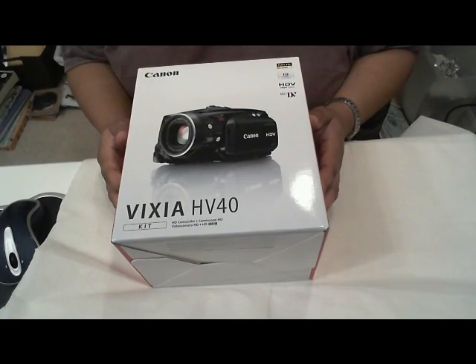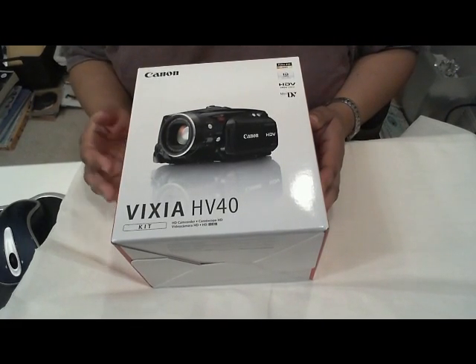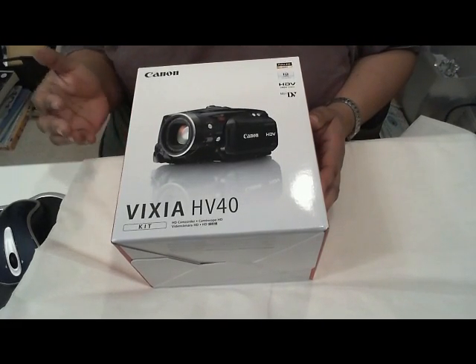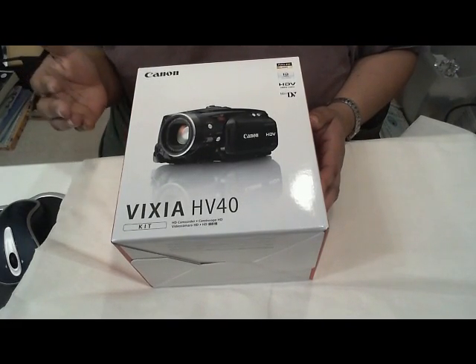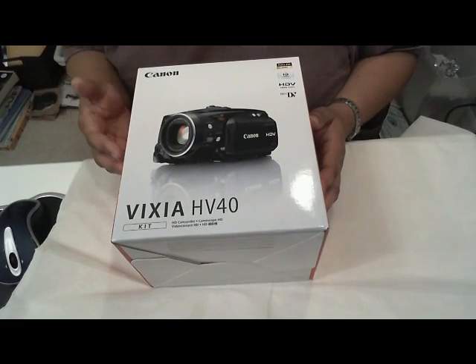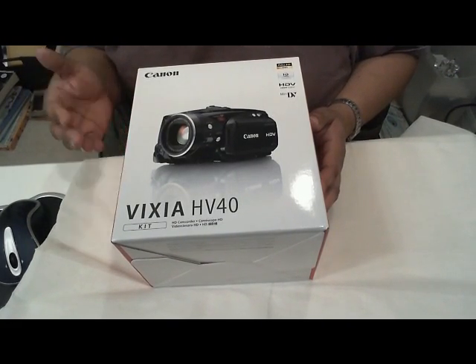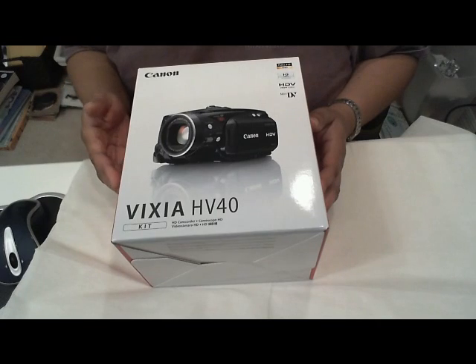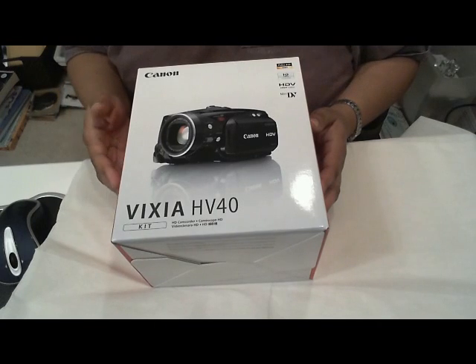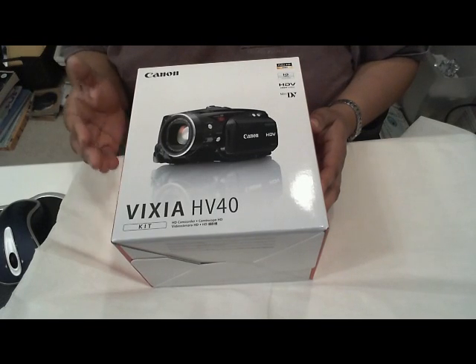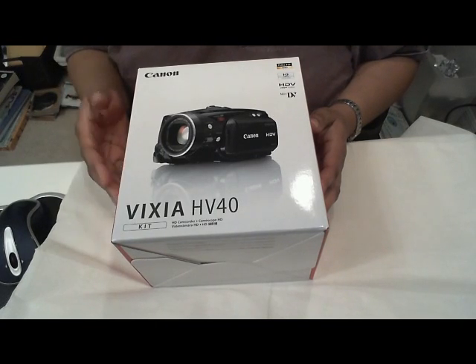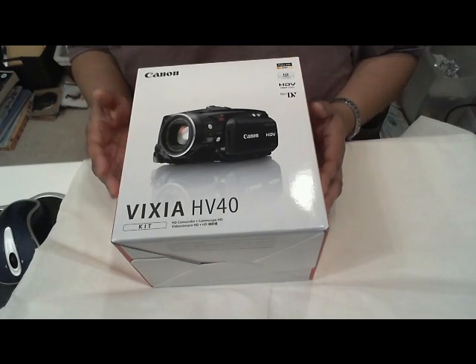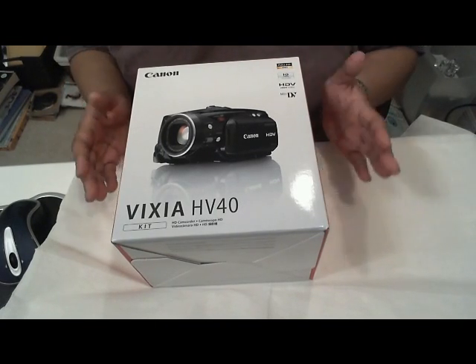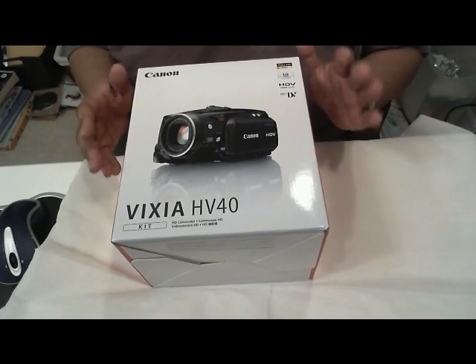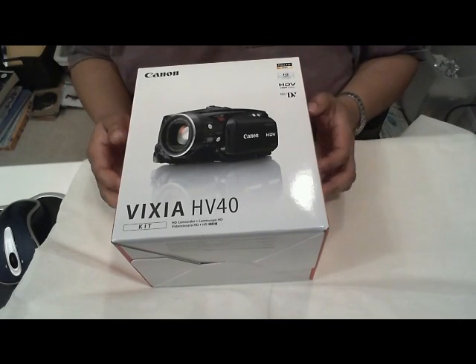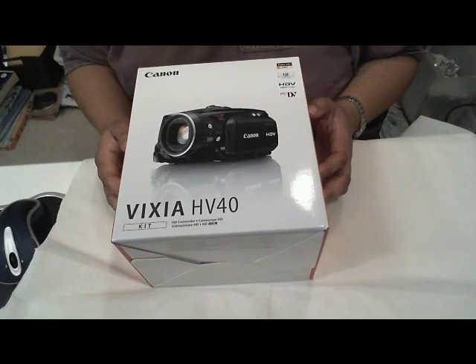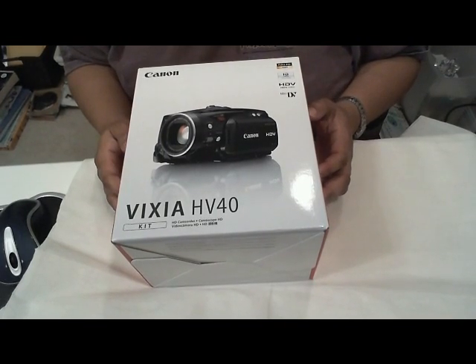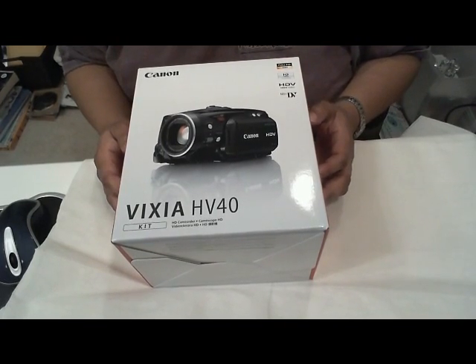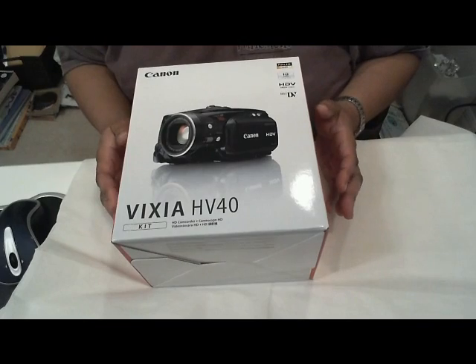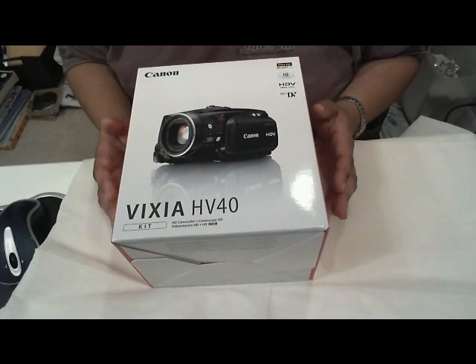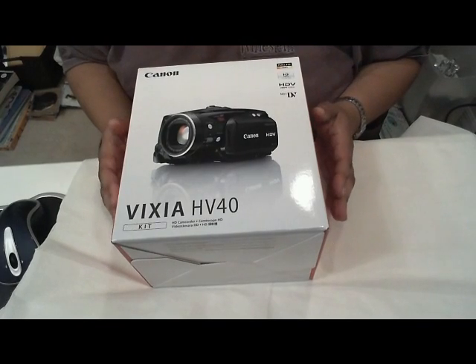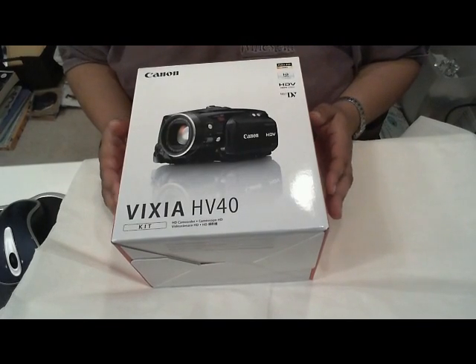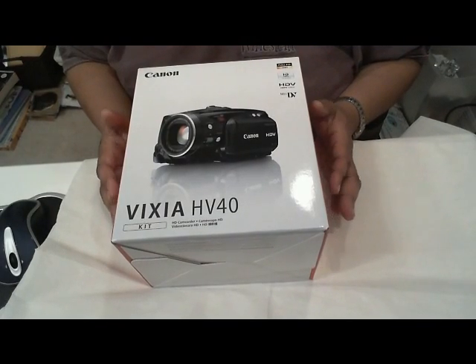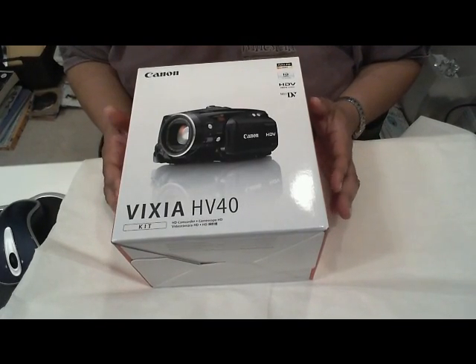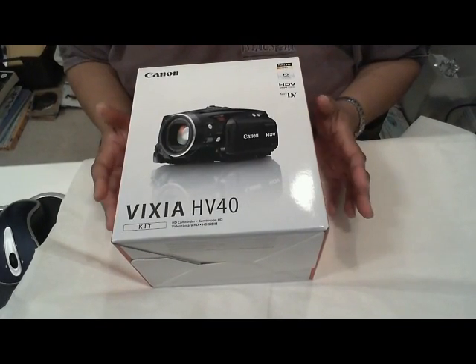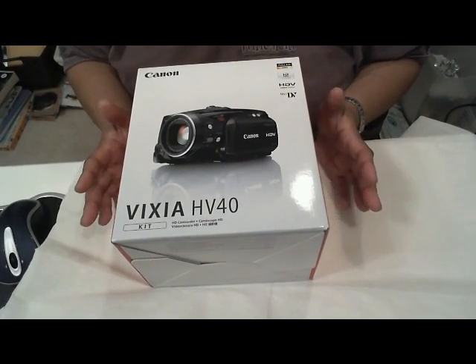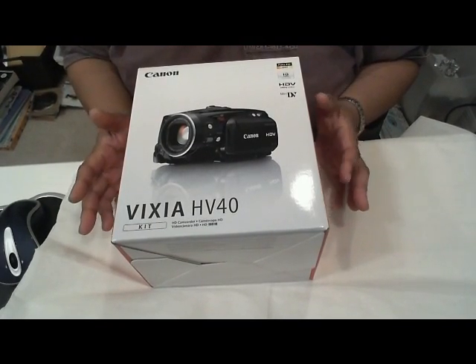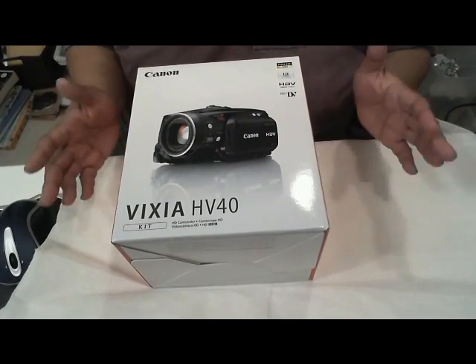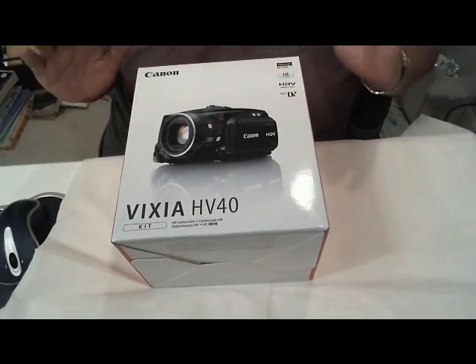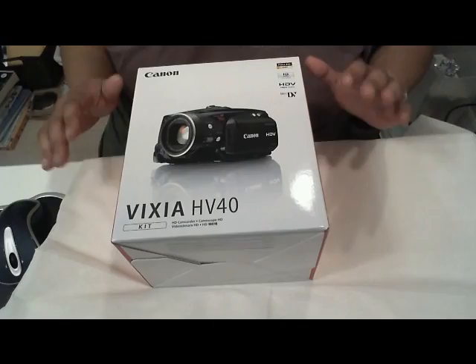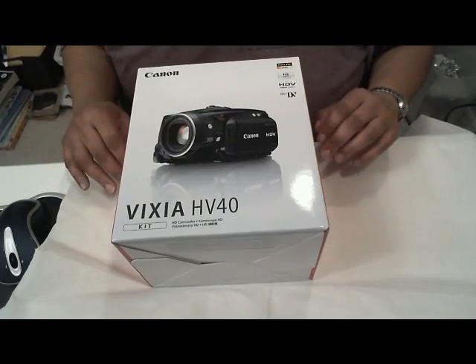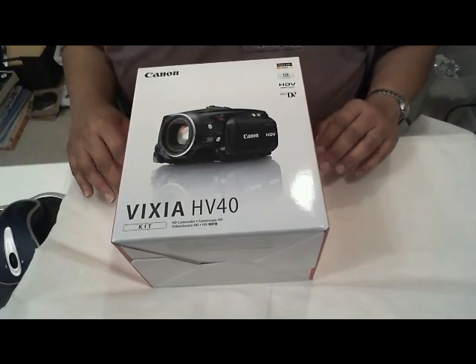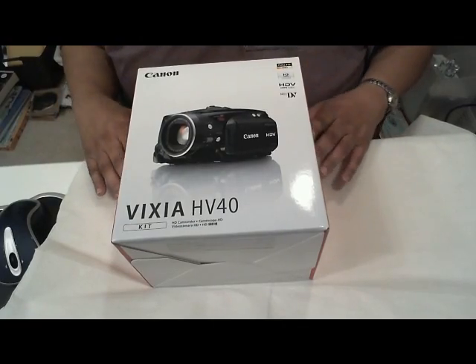The Canon Vixia HV40 — I've been waiting to get this camera for some time now. I've heard a lot about it and read a bunch of good reviews. So without further ado, let's unbox this baby.